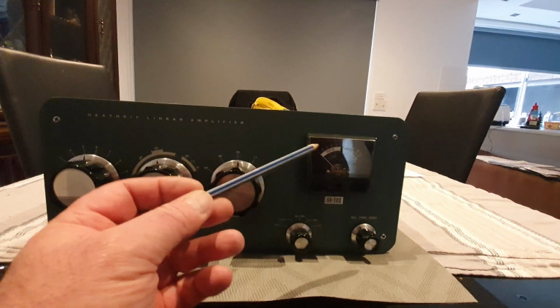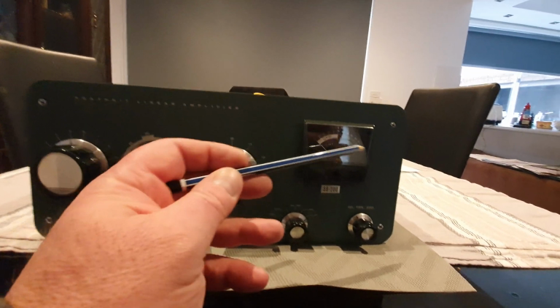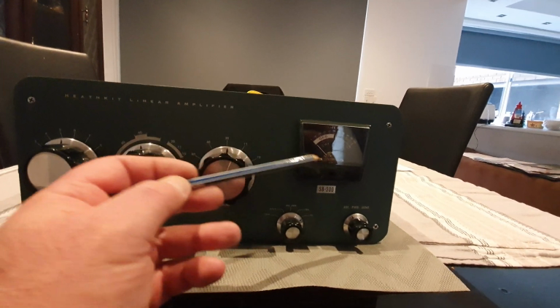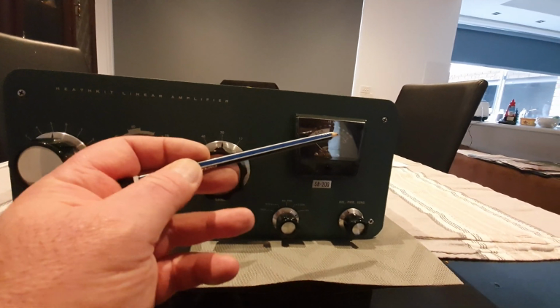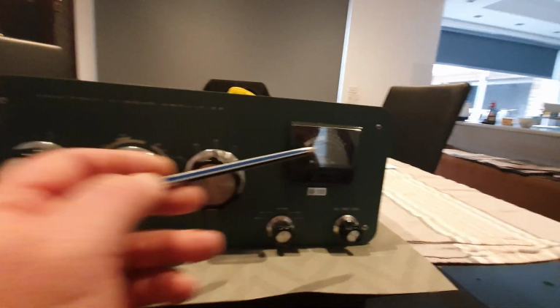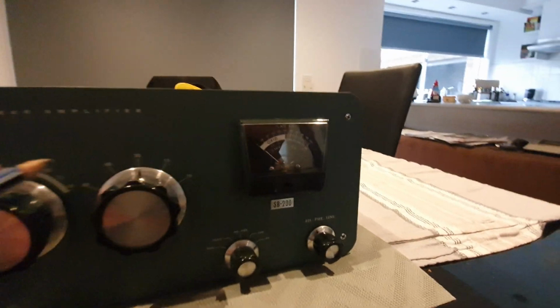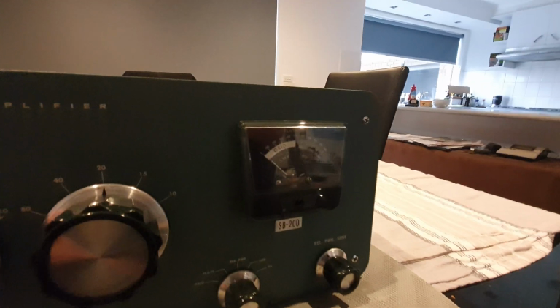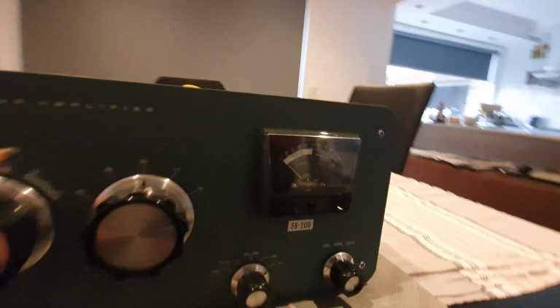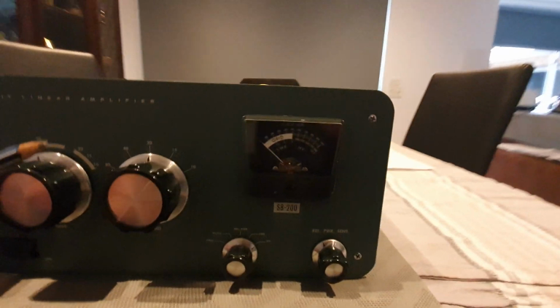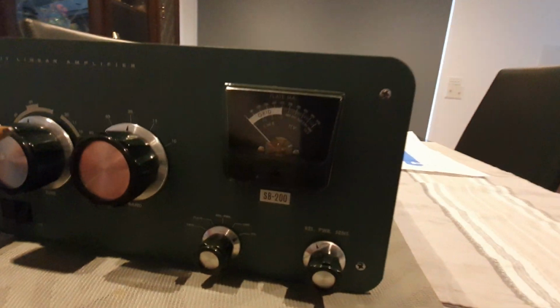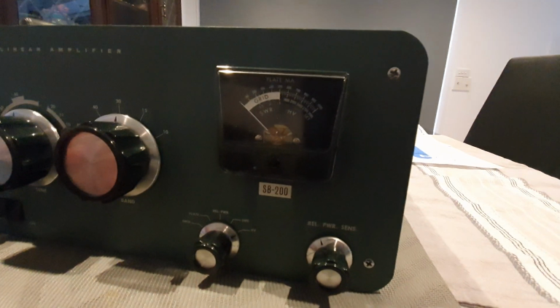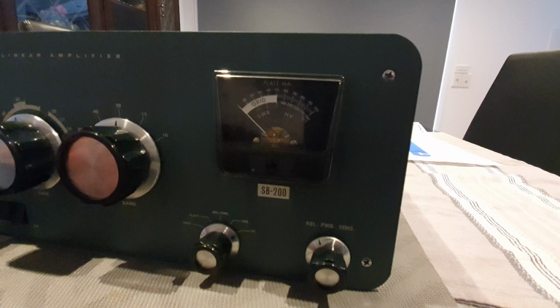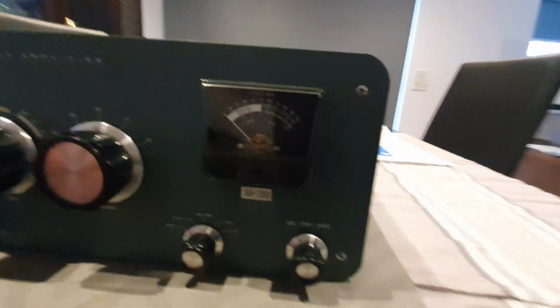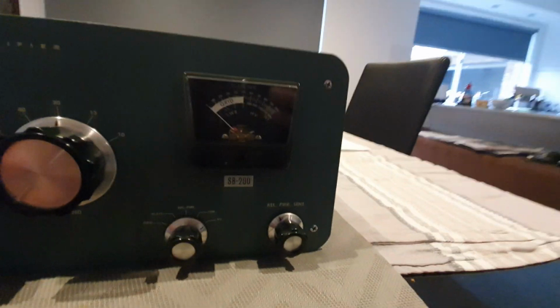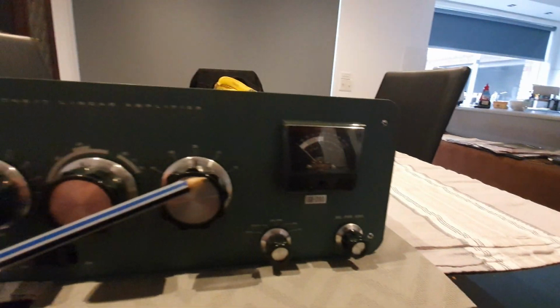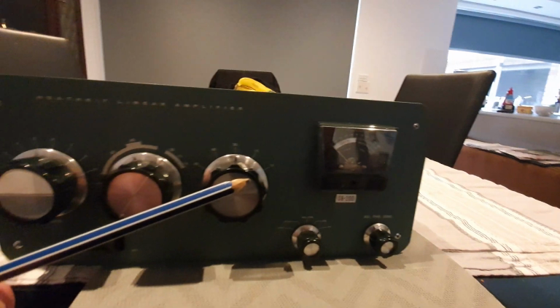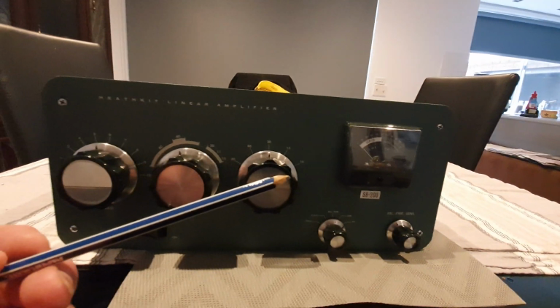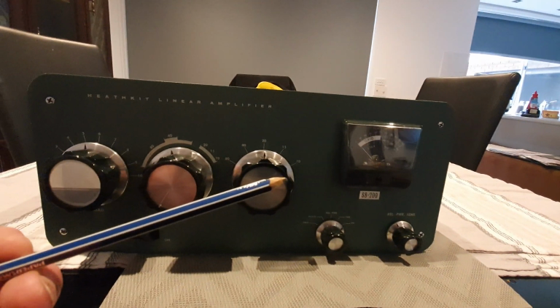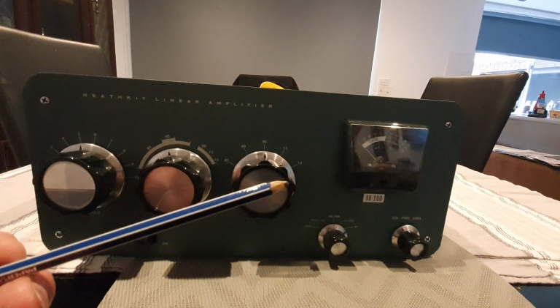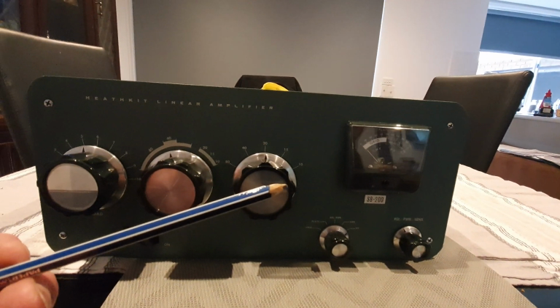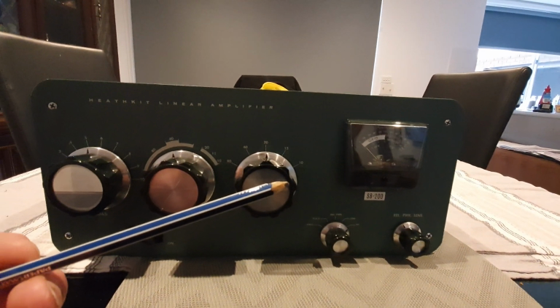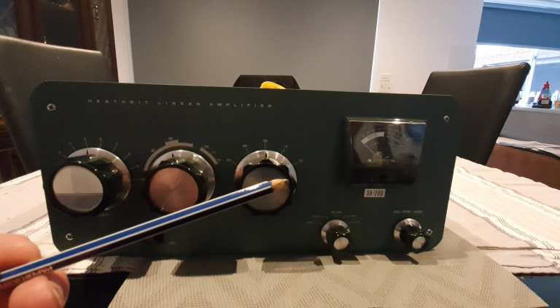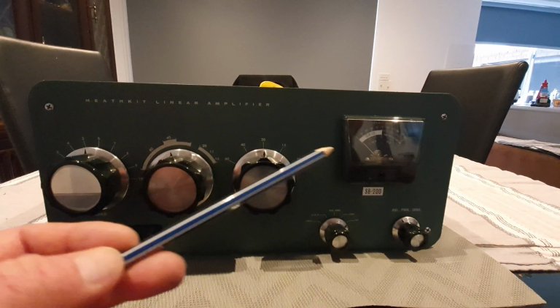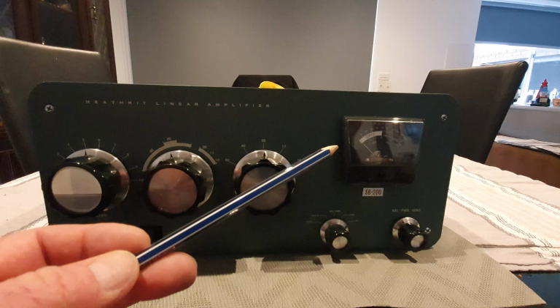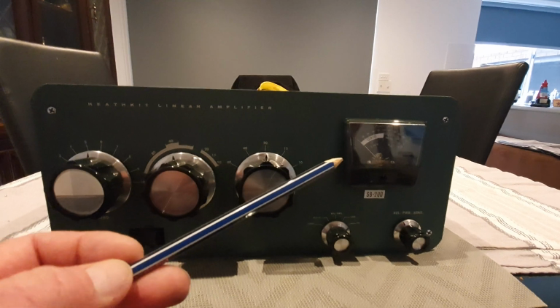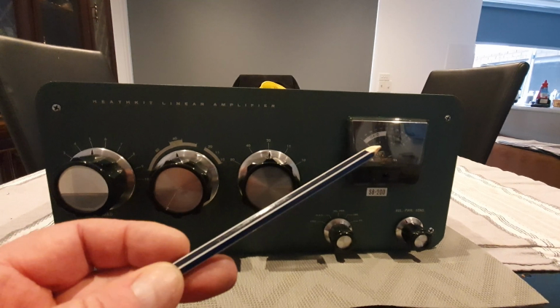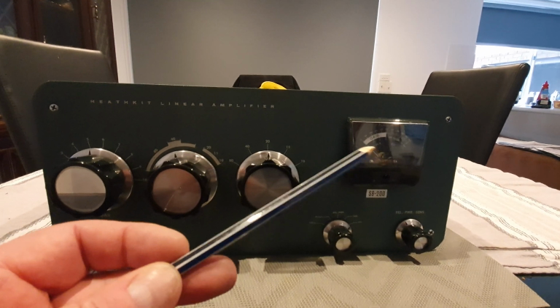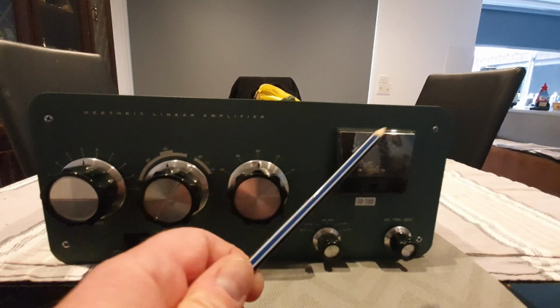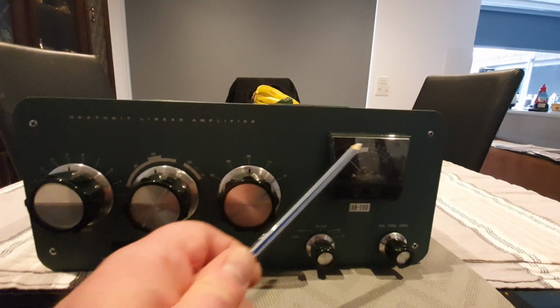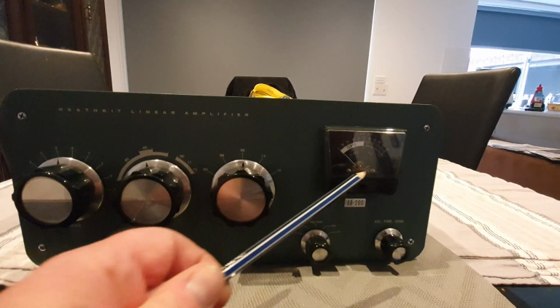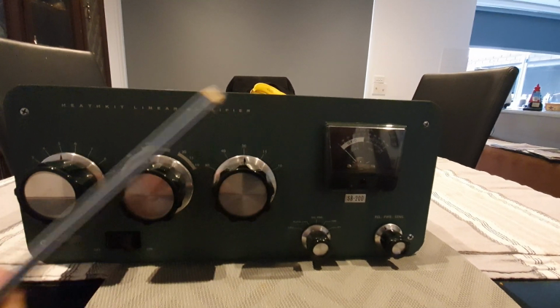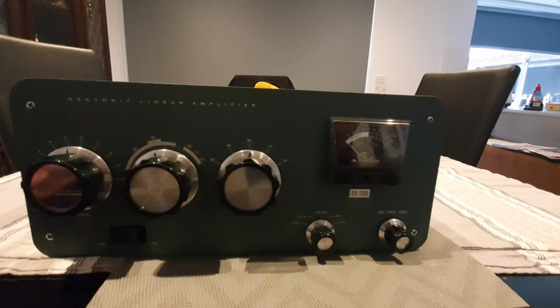I also cut the display — cut out all of the scratches, polished that, and inserted an LED bulb in the metering unit which brings it all up a nice white.